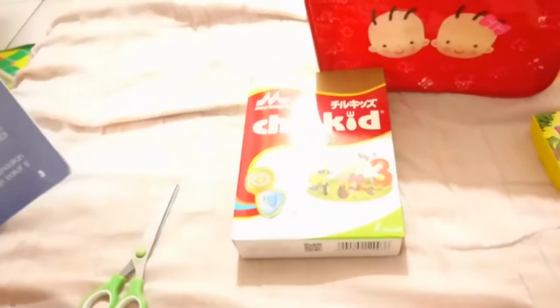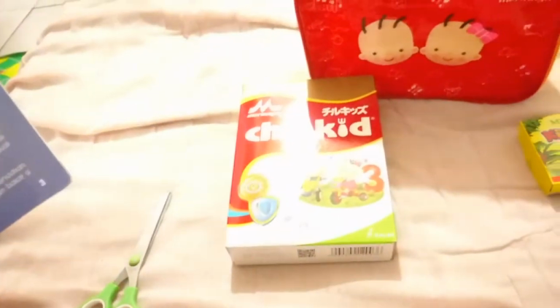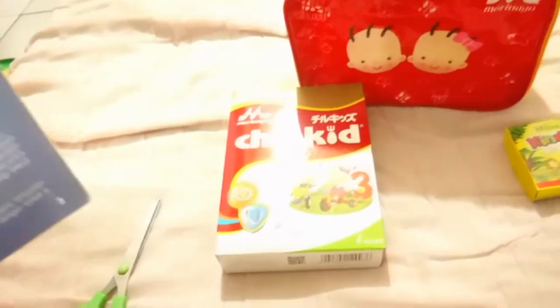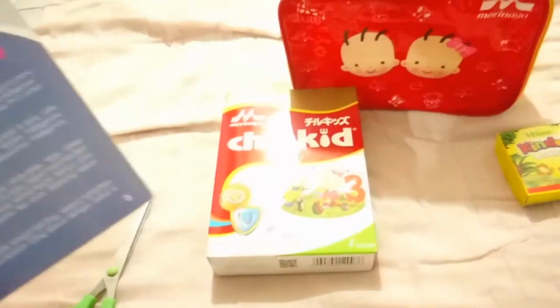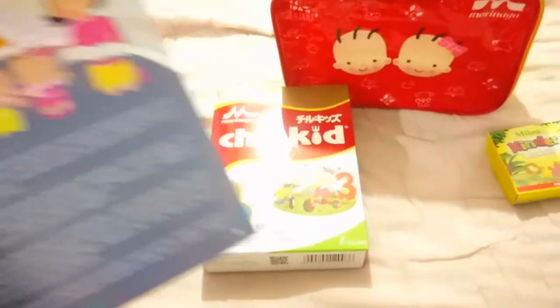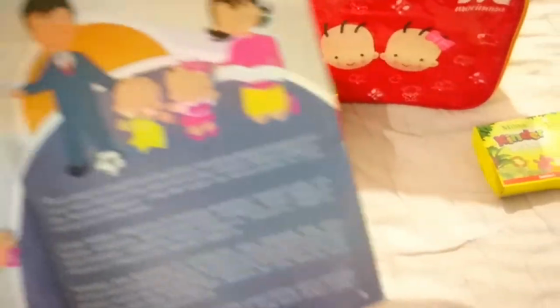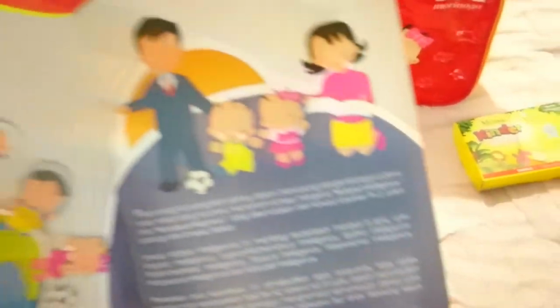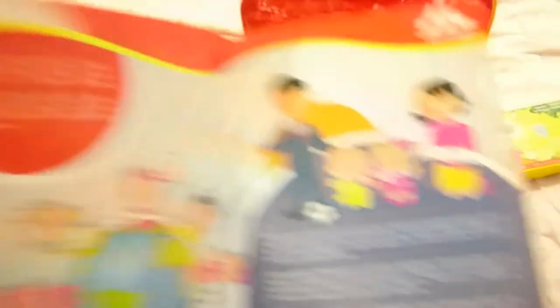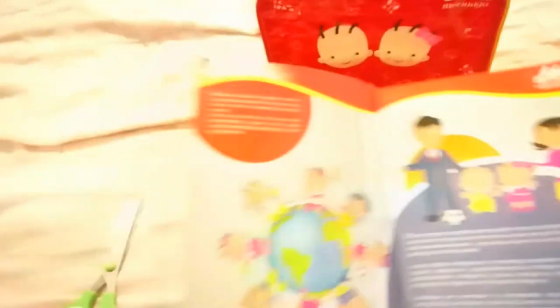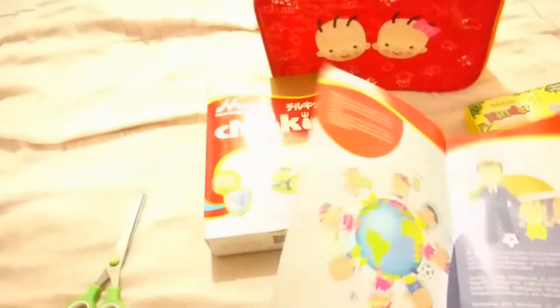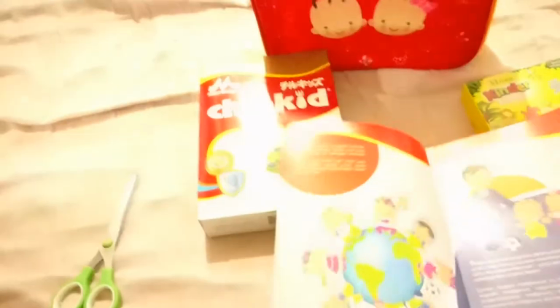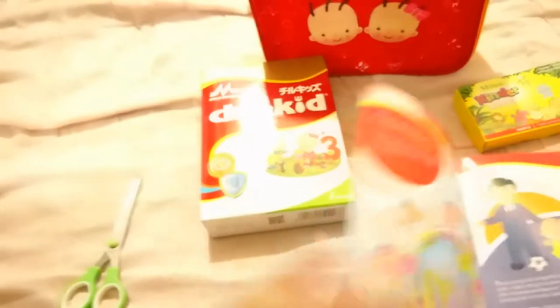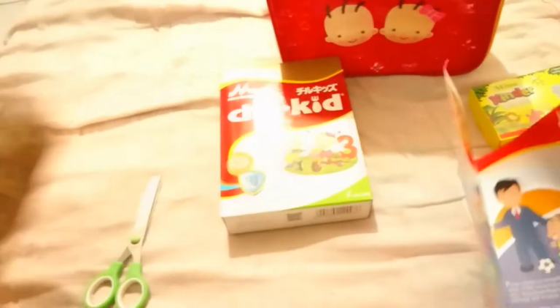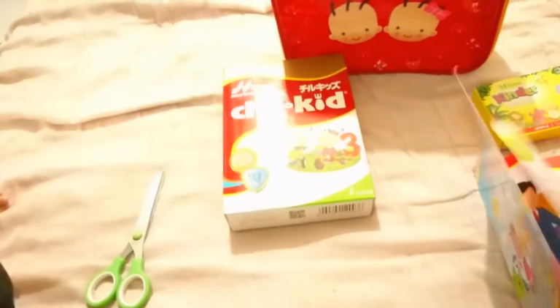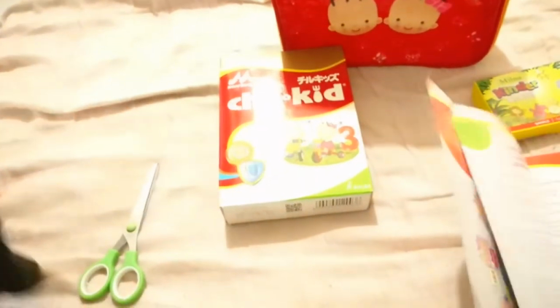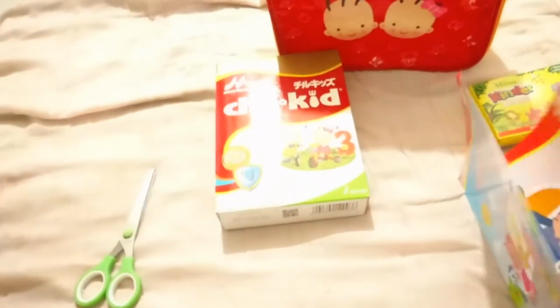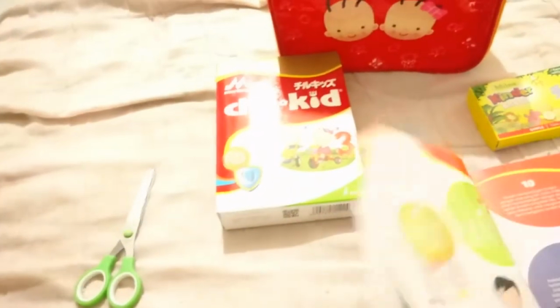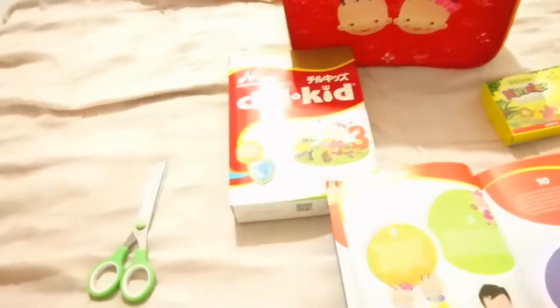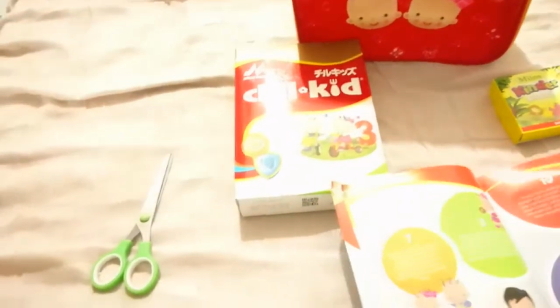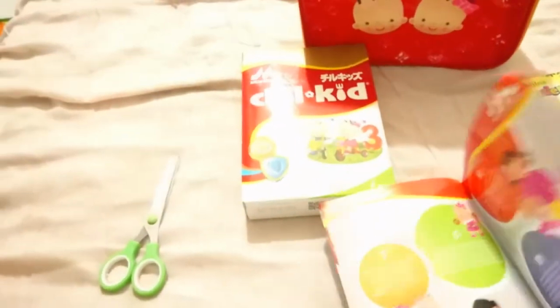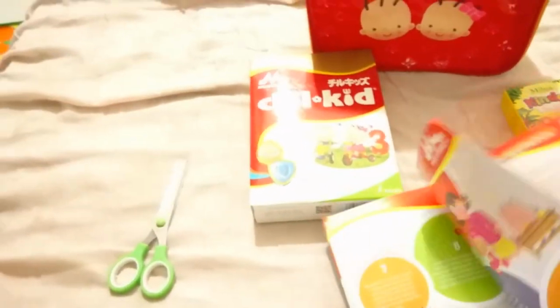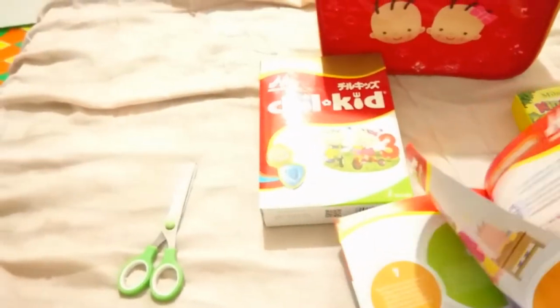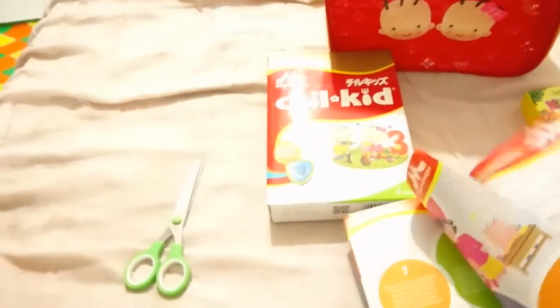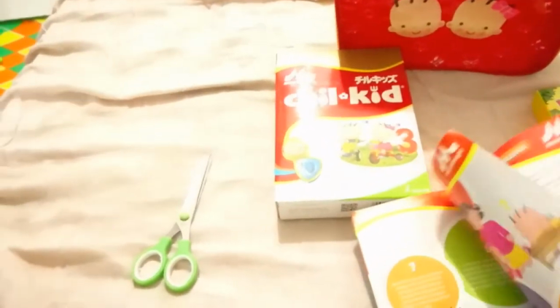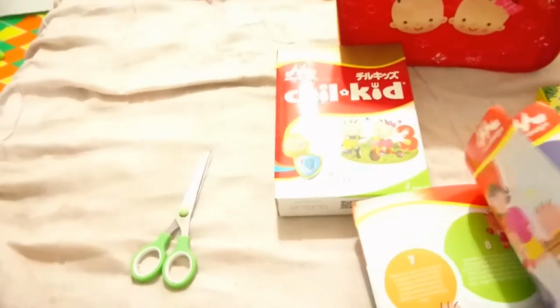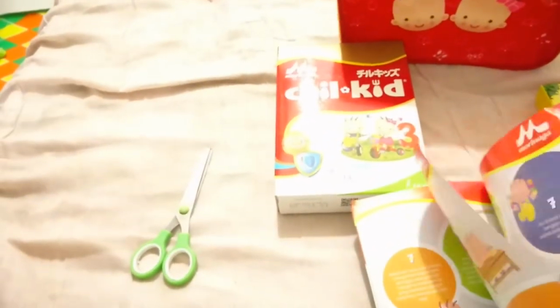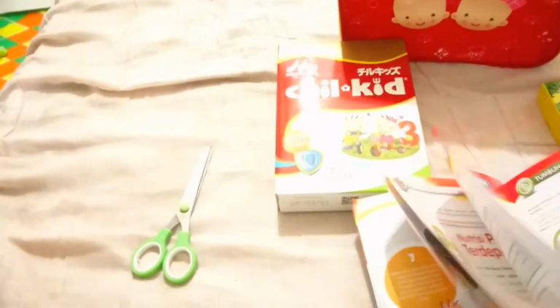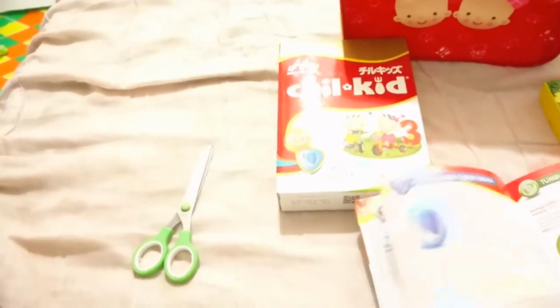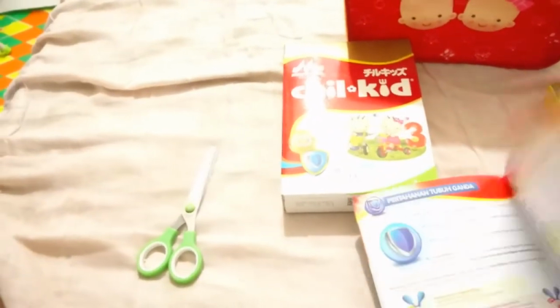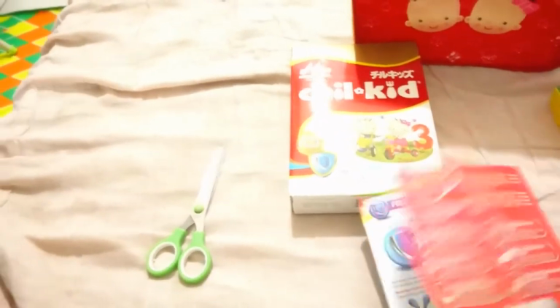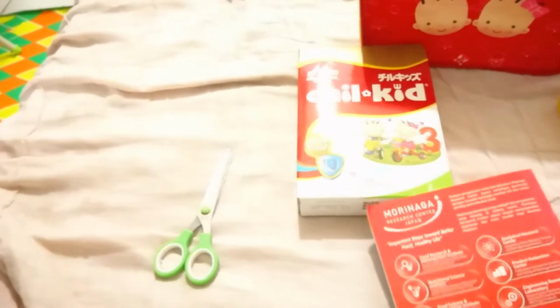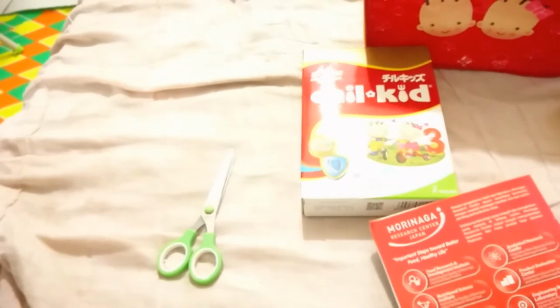Gitu aja teman-teman. Terima kasih udah nonton unboxing dari kita. Kita bertemu di video yang lain. Sampai jumpa.